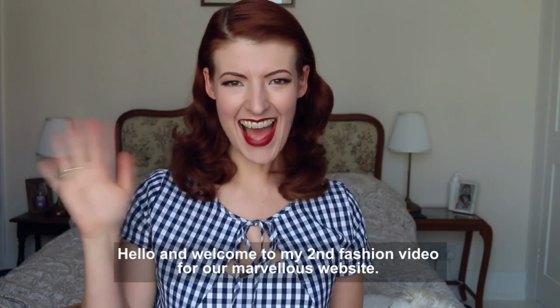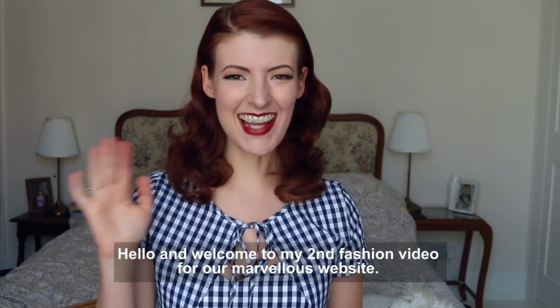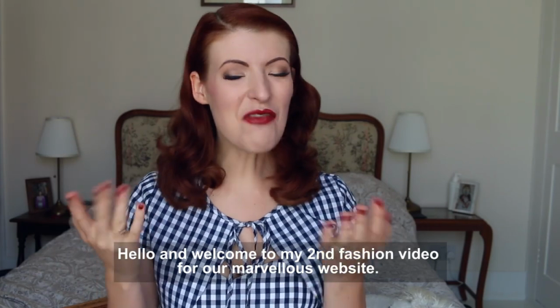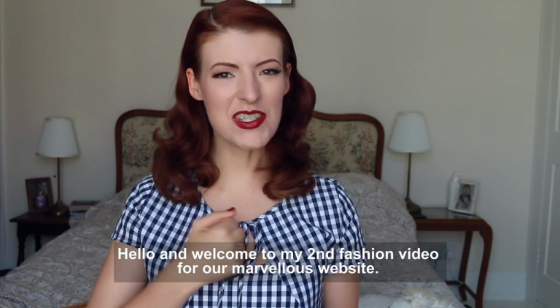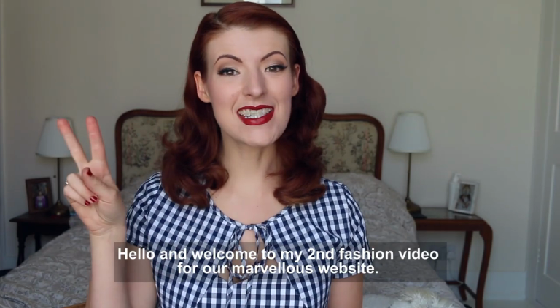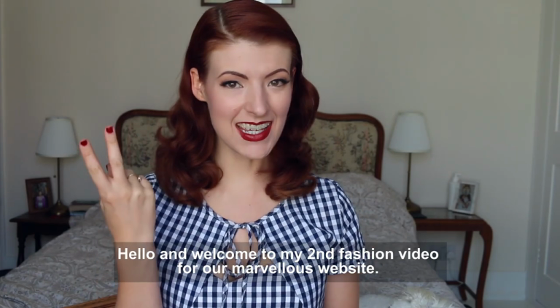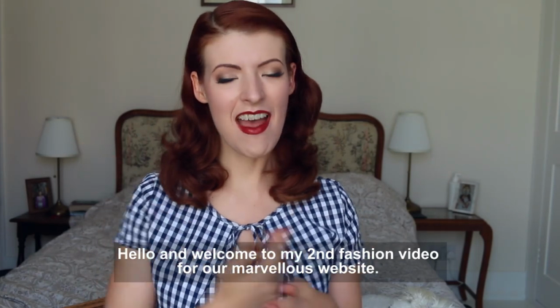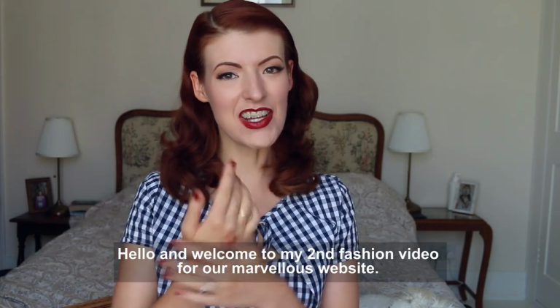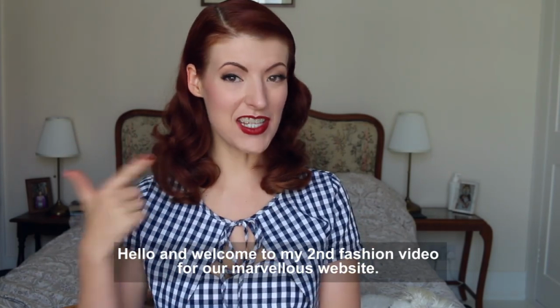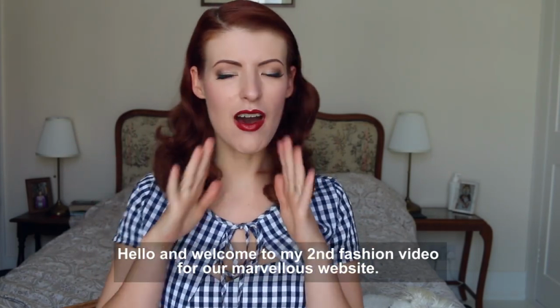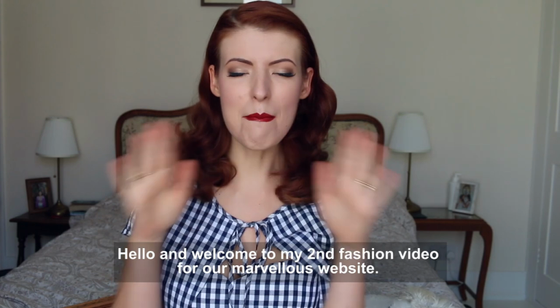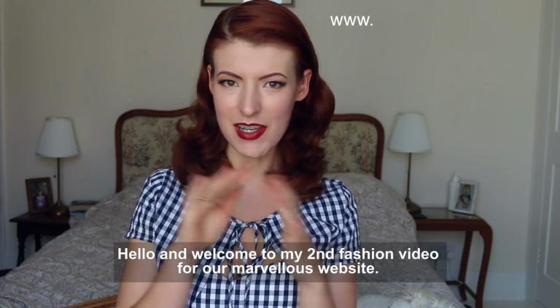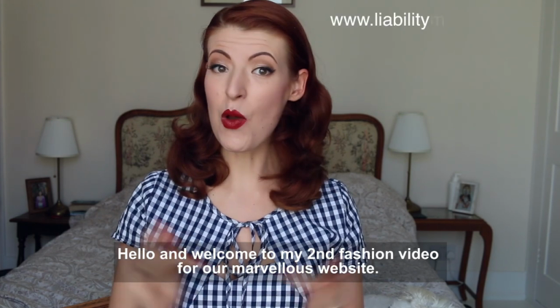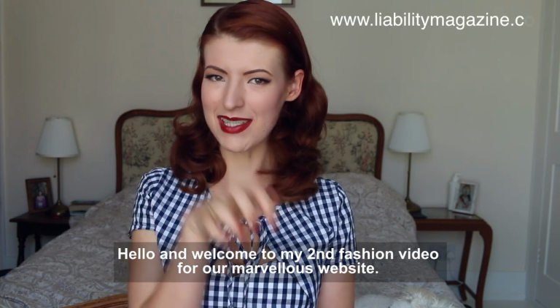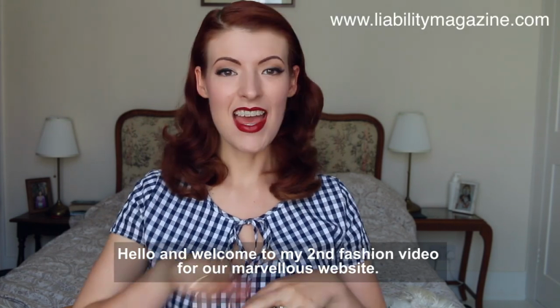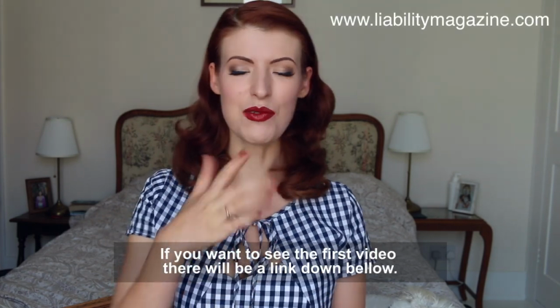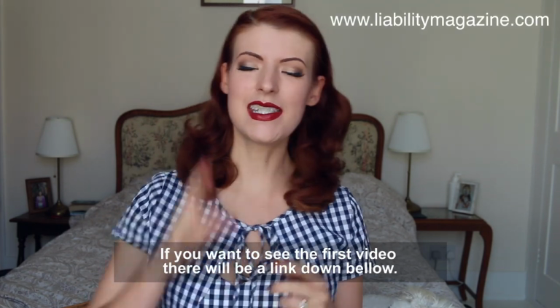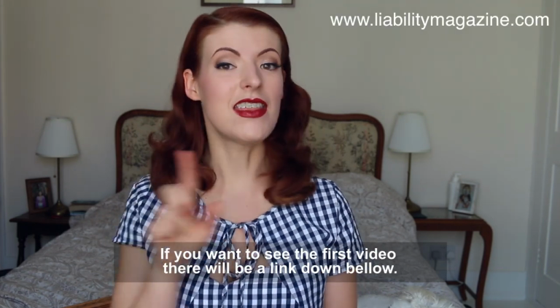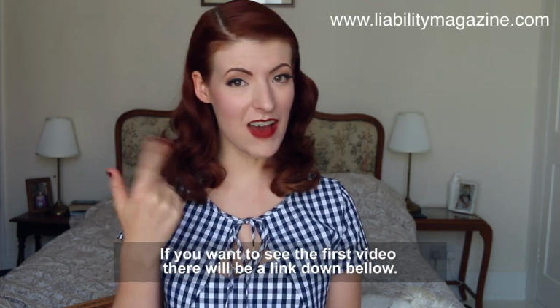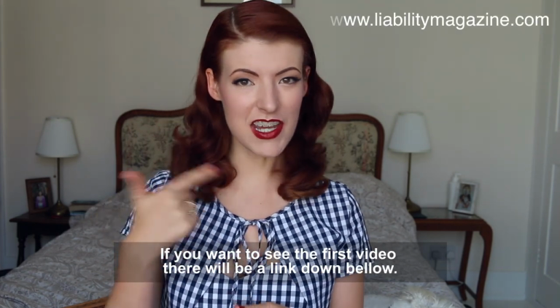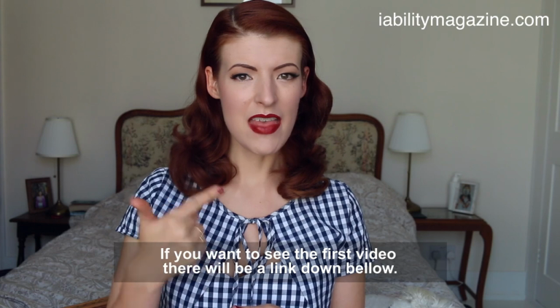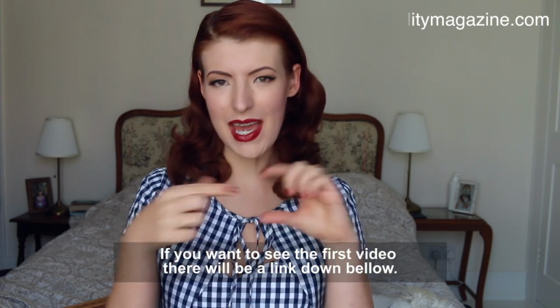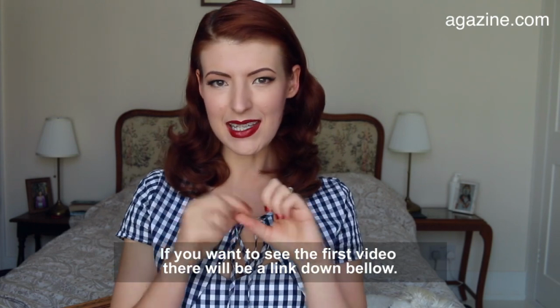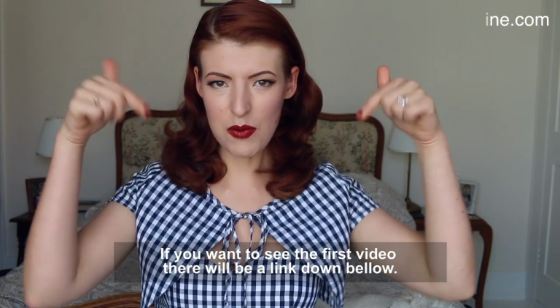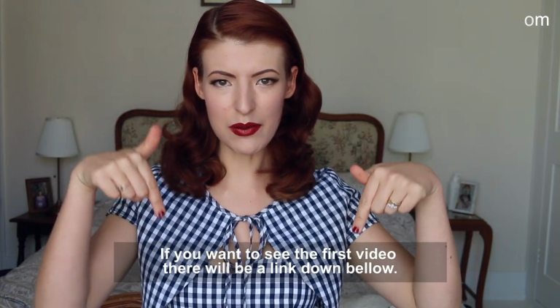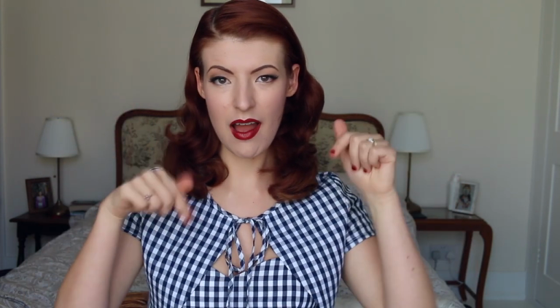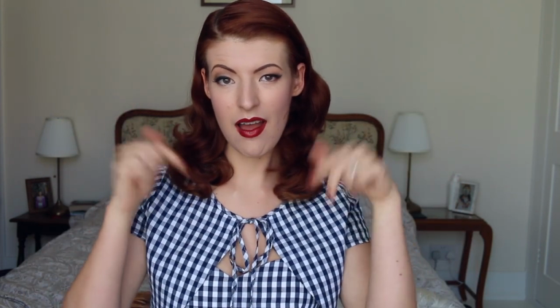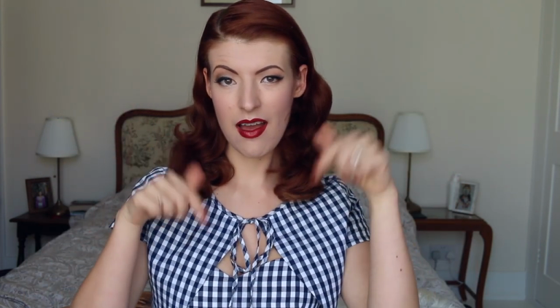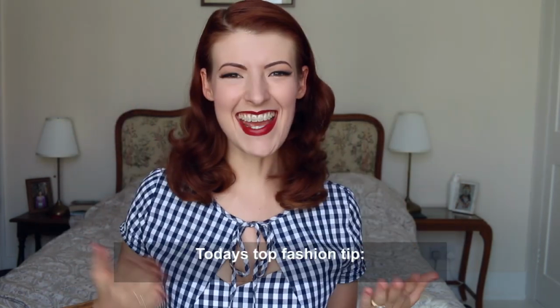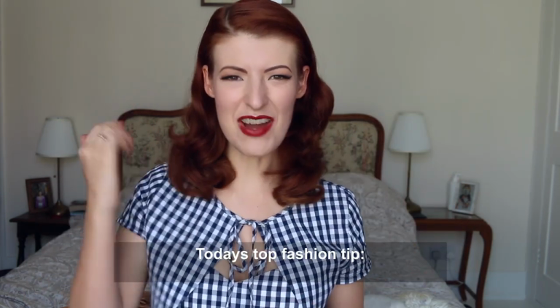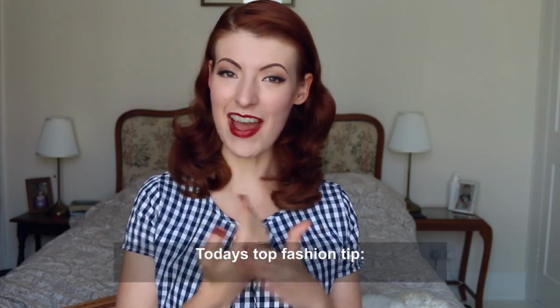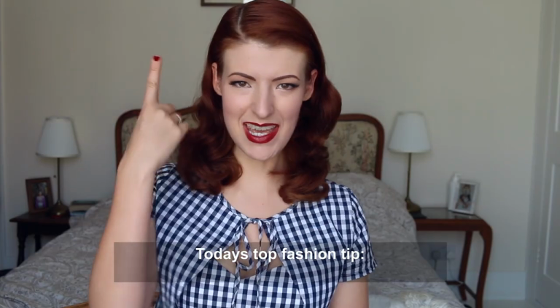Hello and welcome to my second fashion video for our marvellous website. If you want to see the first video there will be a link down below. Today's top fashion tip.